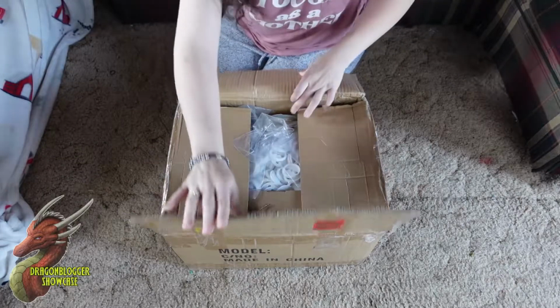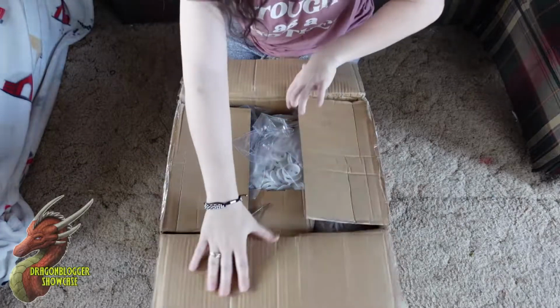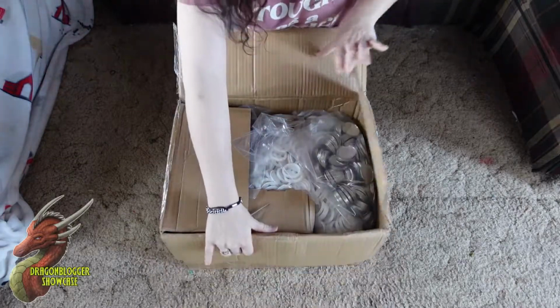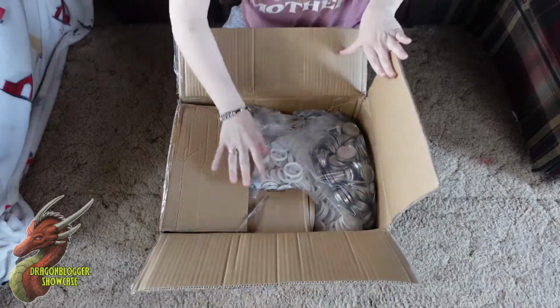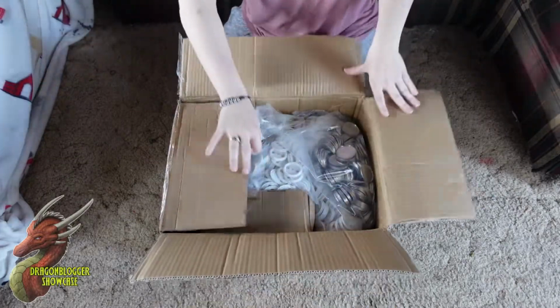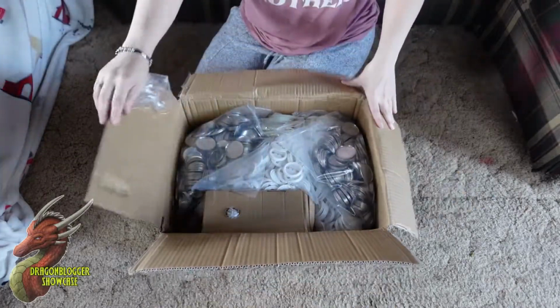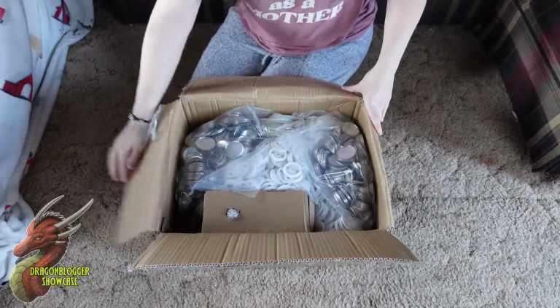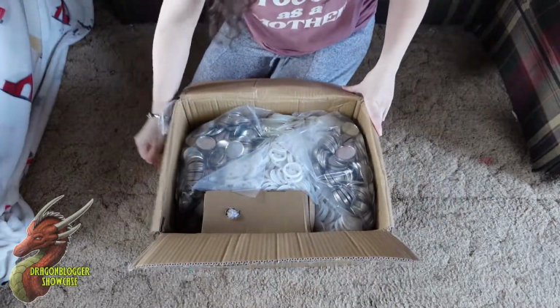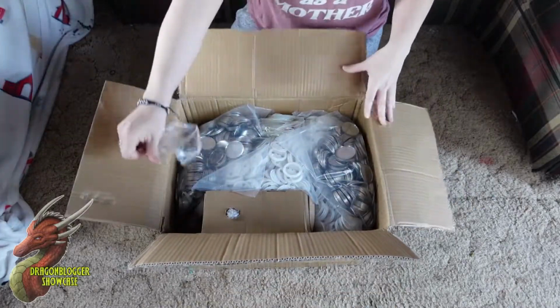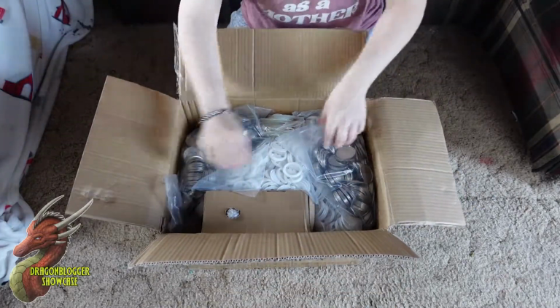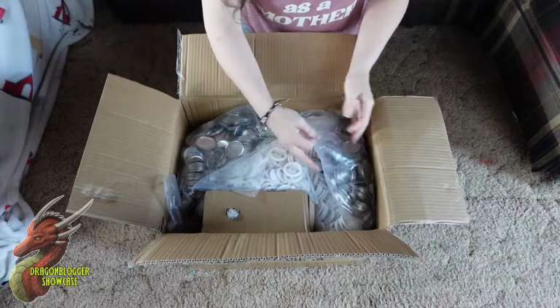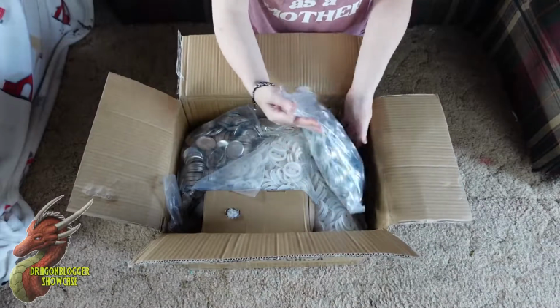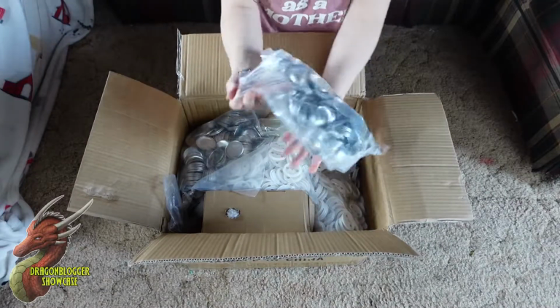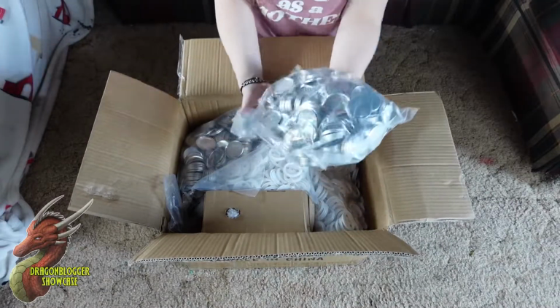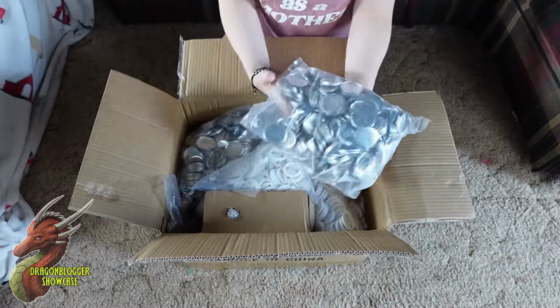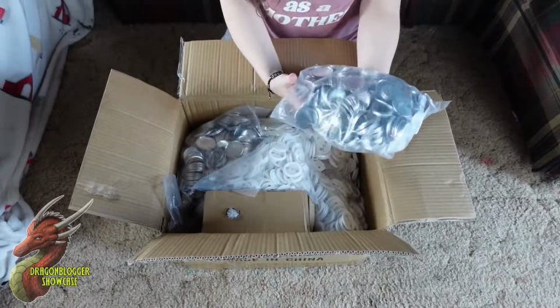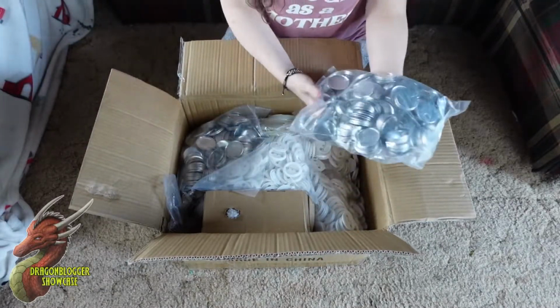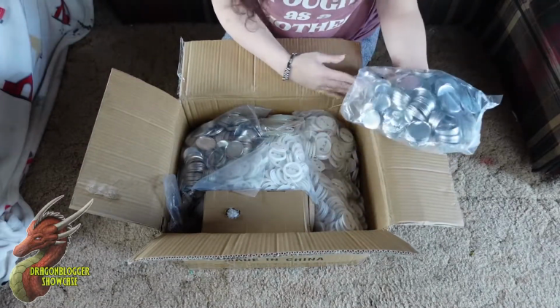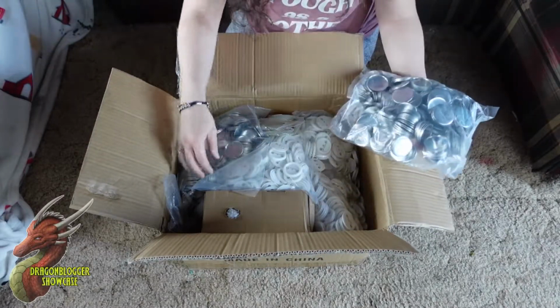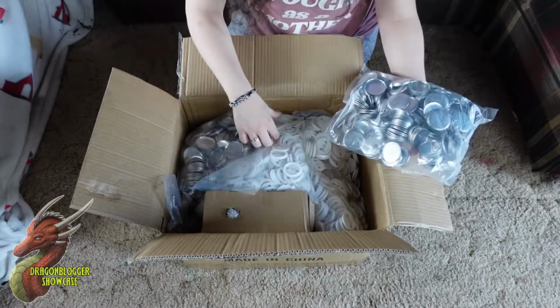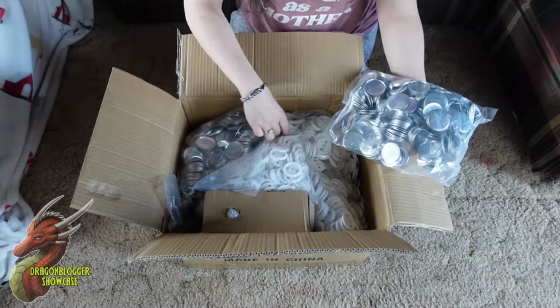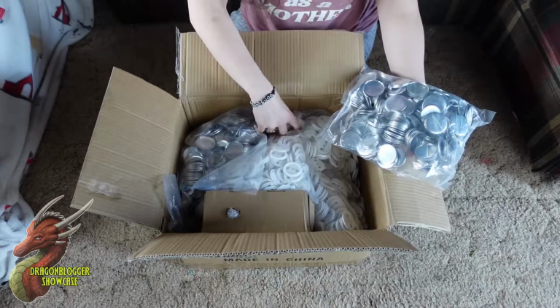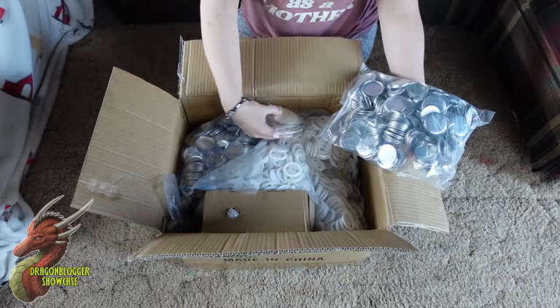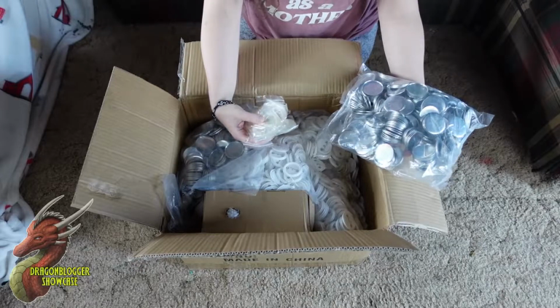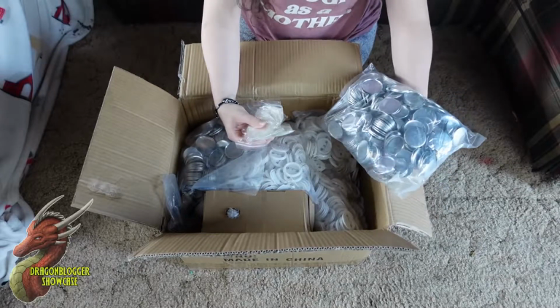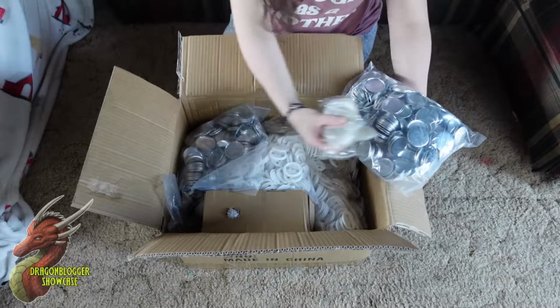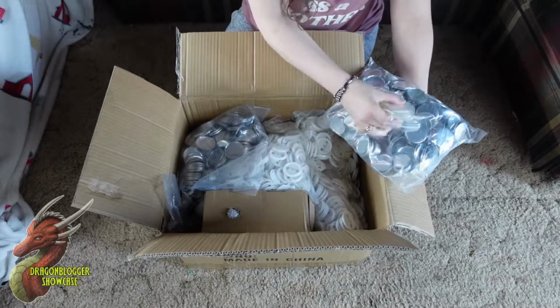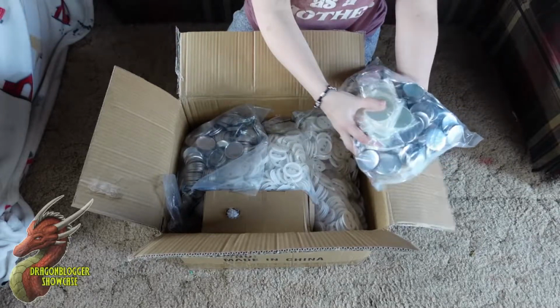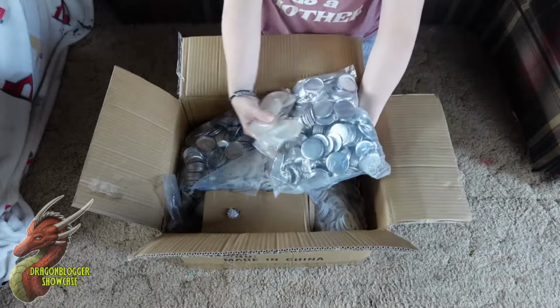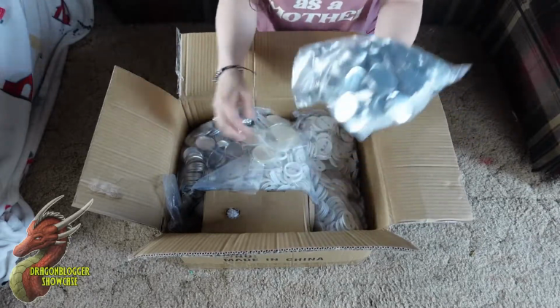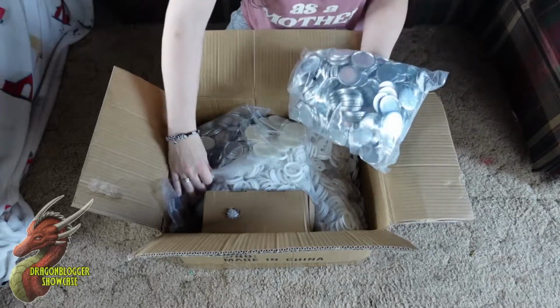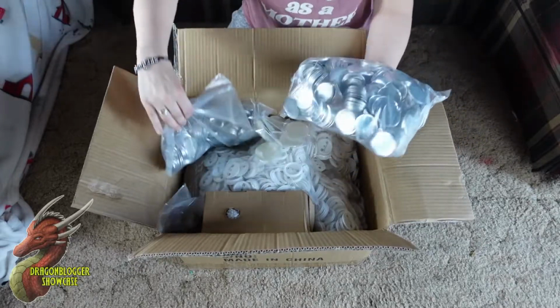Oh my god! Oh my gosh, wow! Thank you so much. Two bags.